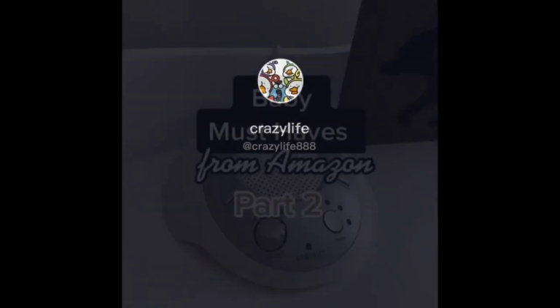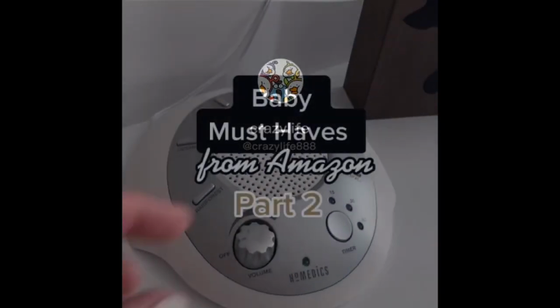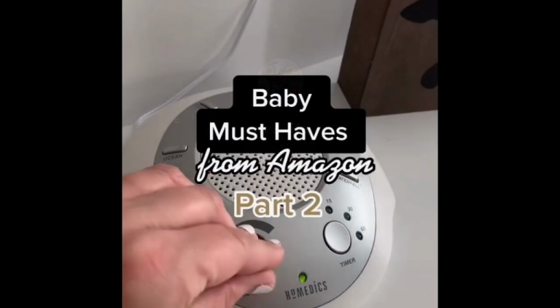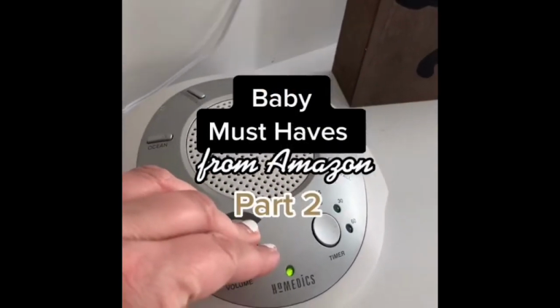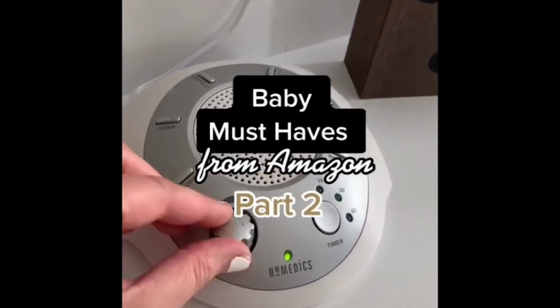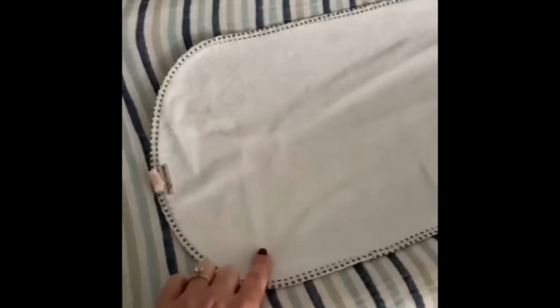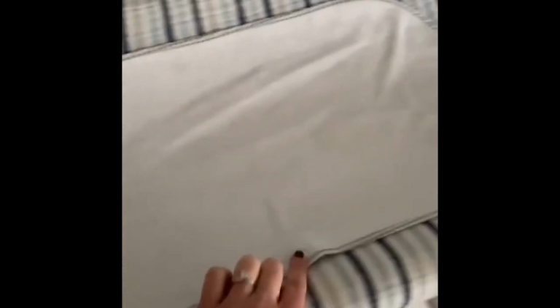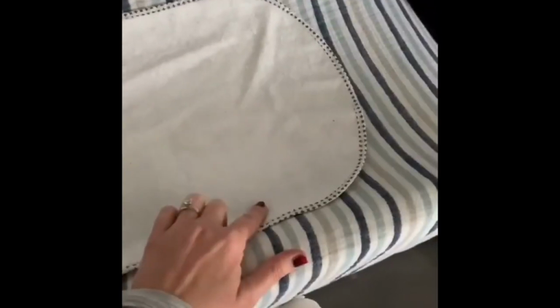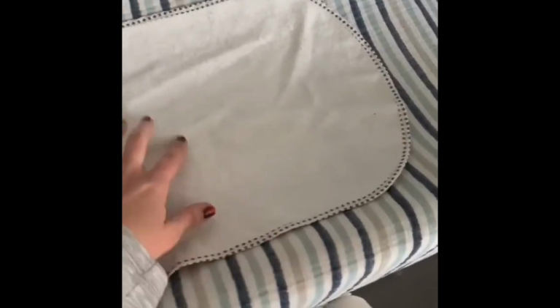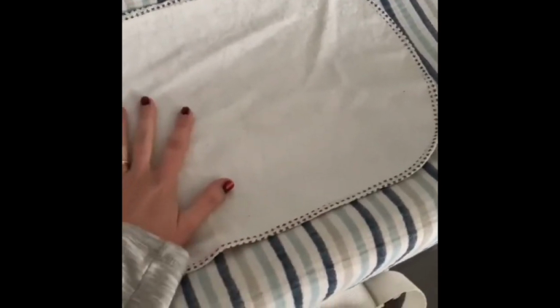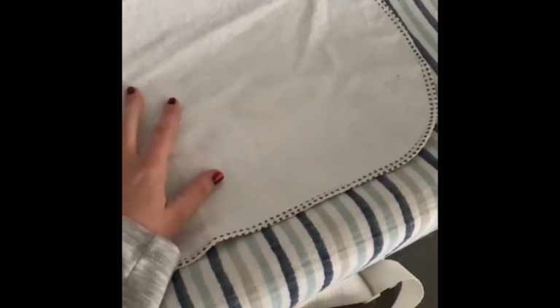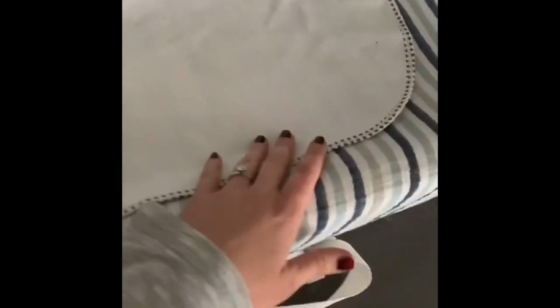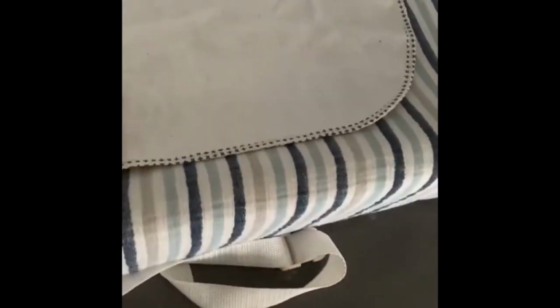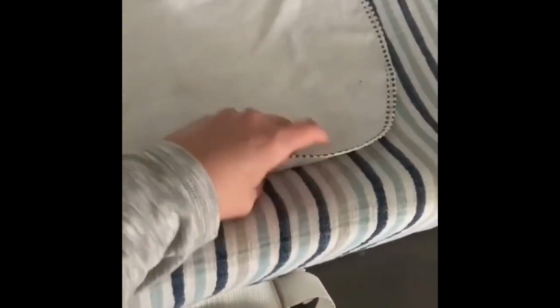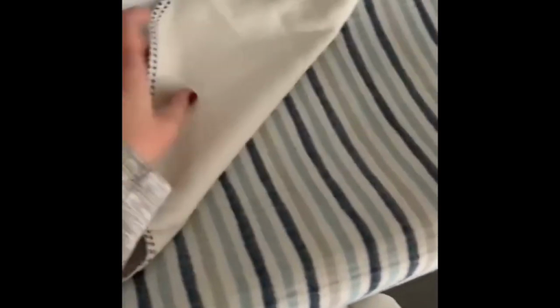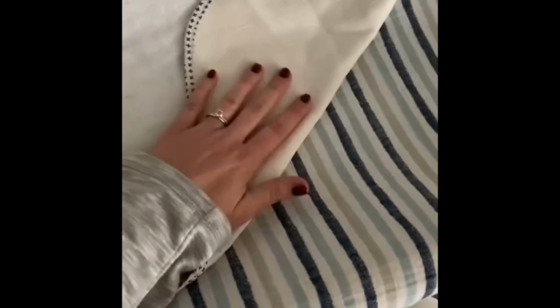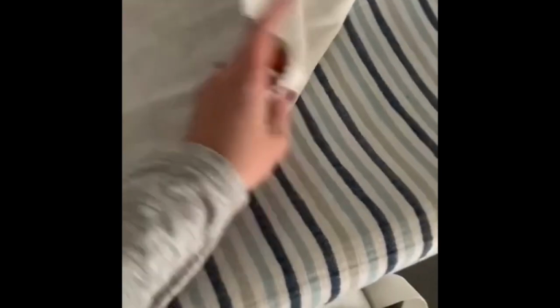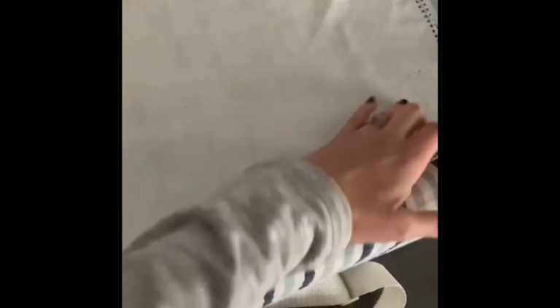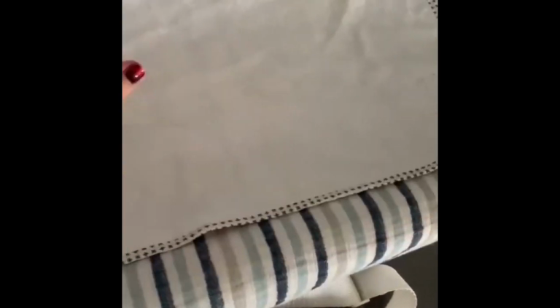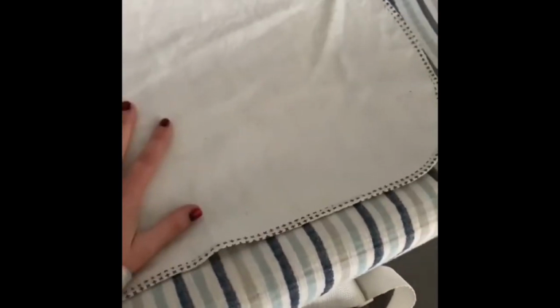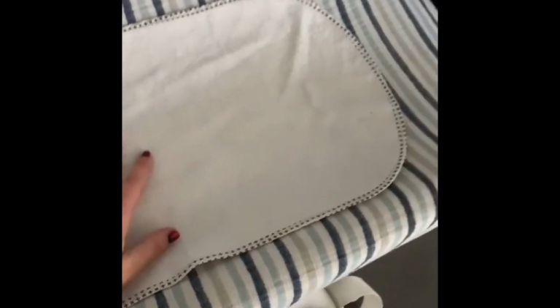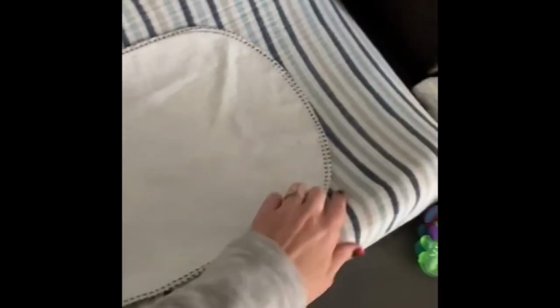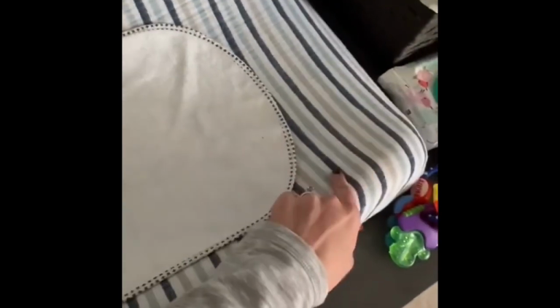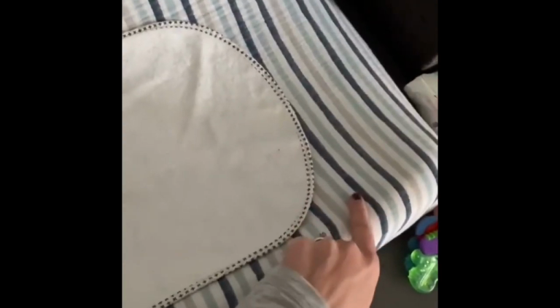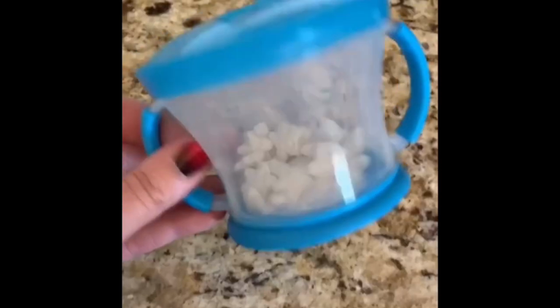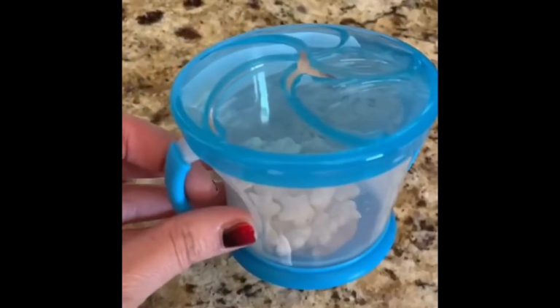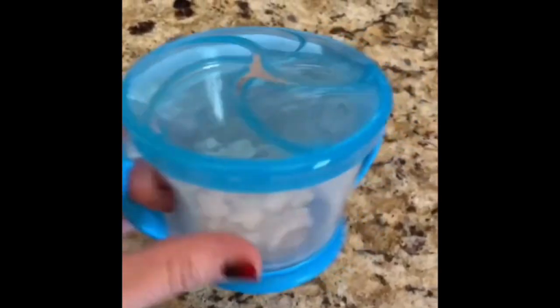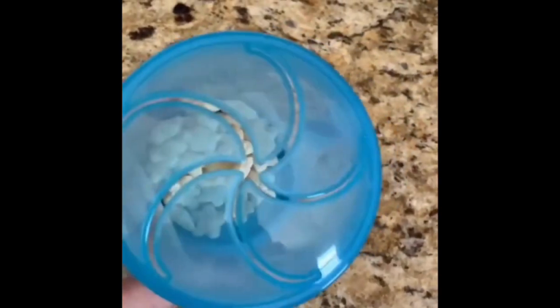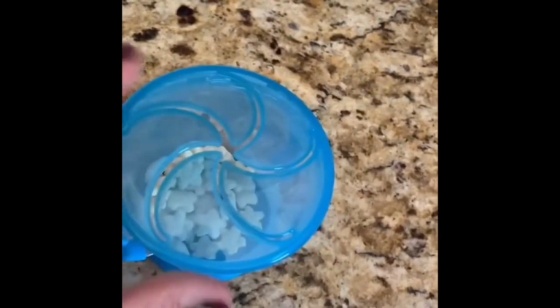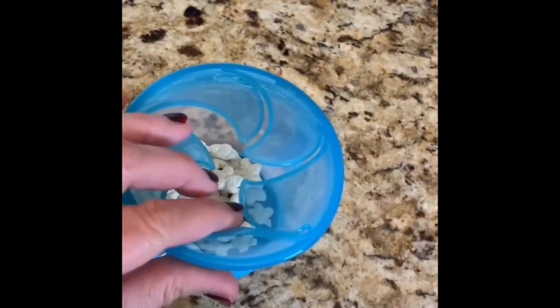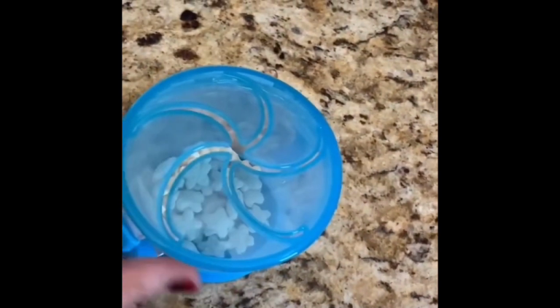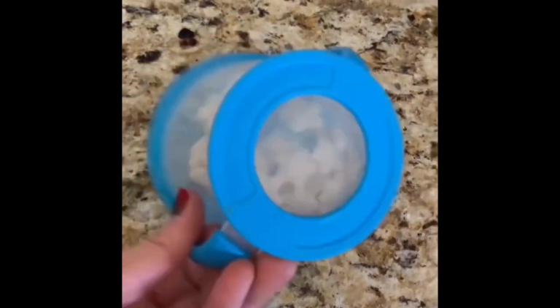Baby must-haves from Amazon, part two: these waterproof changing pad liners are a game changer — they catch leaks and blowouts, you can throw them right in the wash, and they're much less expensive than buying a bunch of changing pad covers. These spill-proof snack cups are super convenient — the soft flaps allow little hands to reach in but snacks don't fall out.